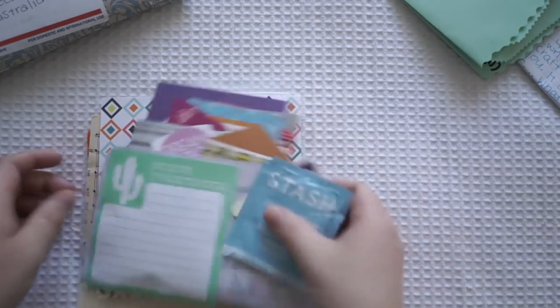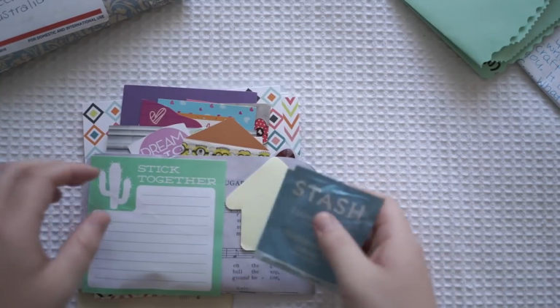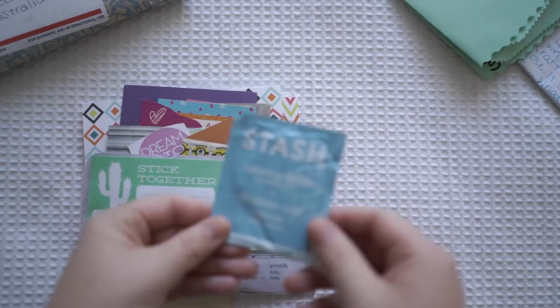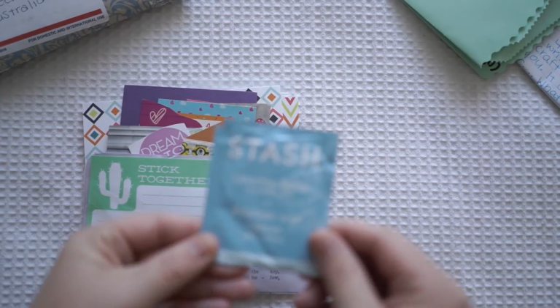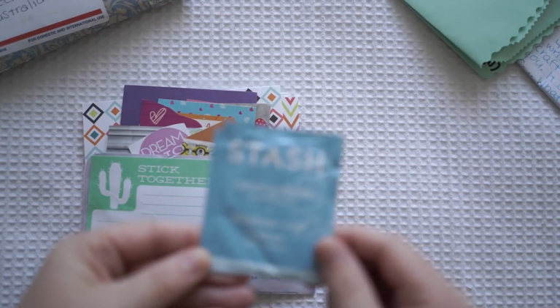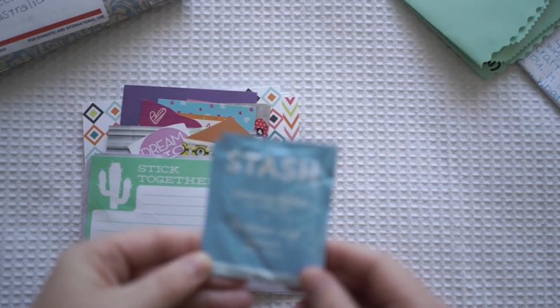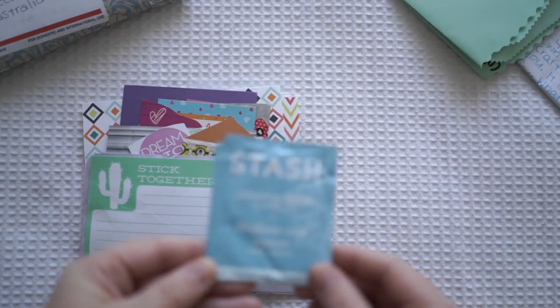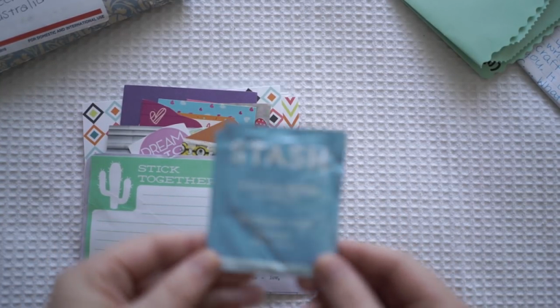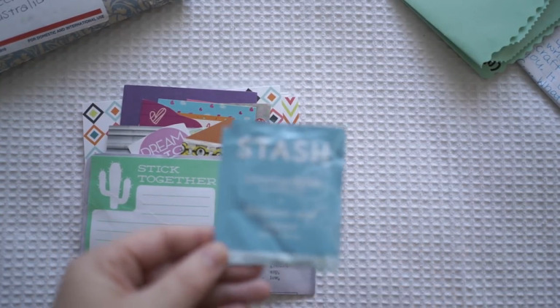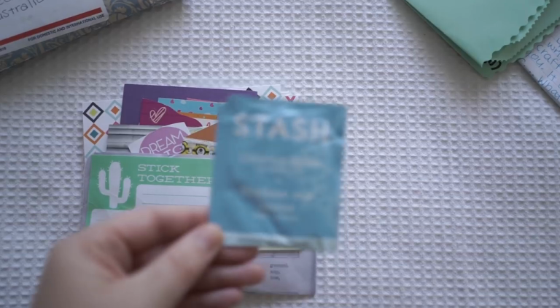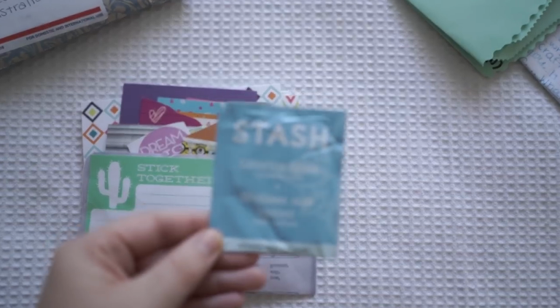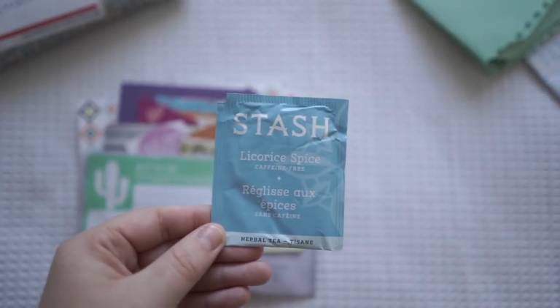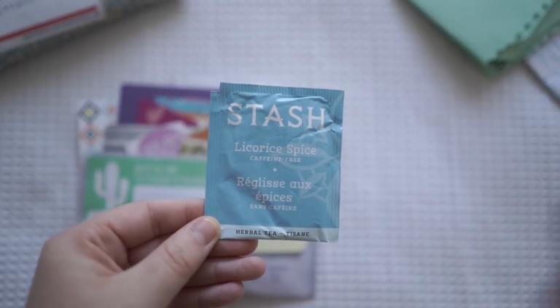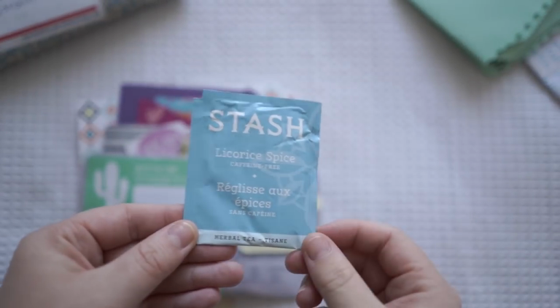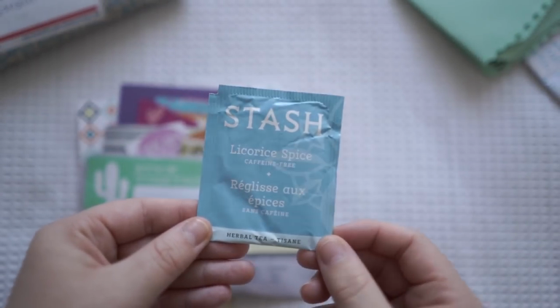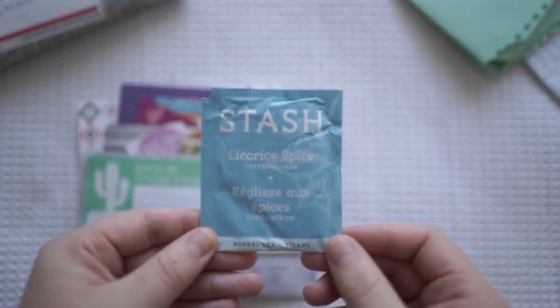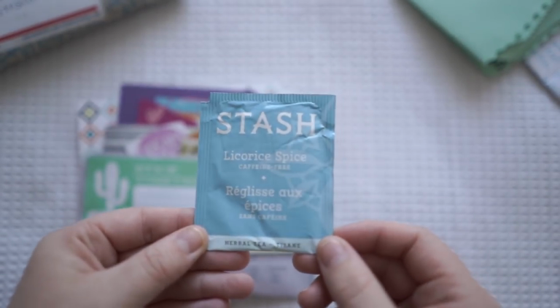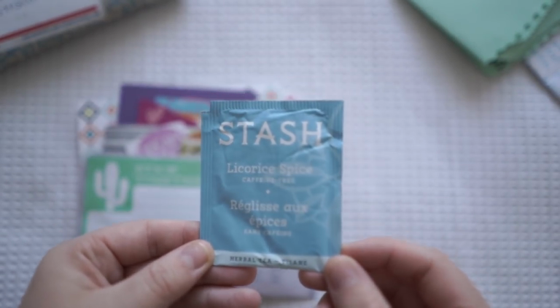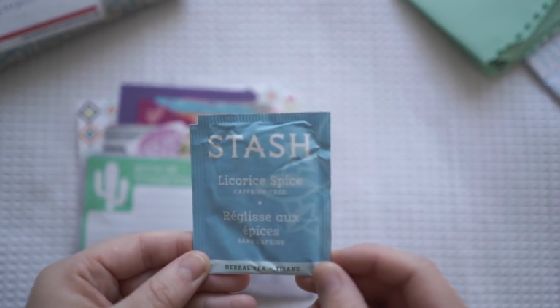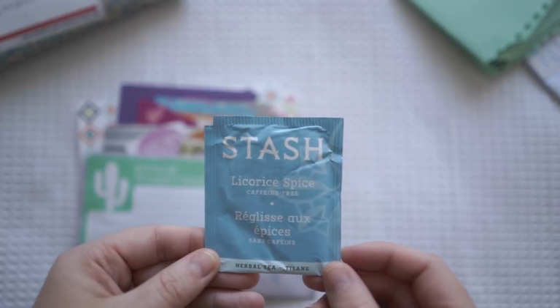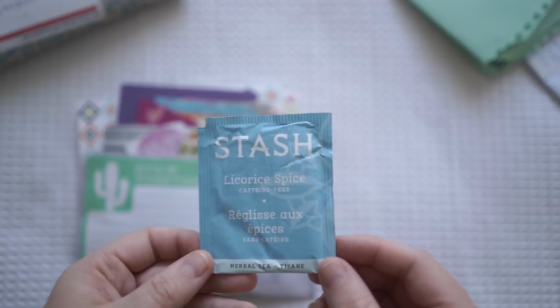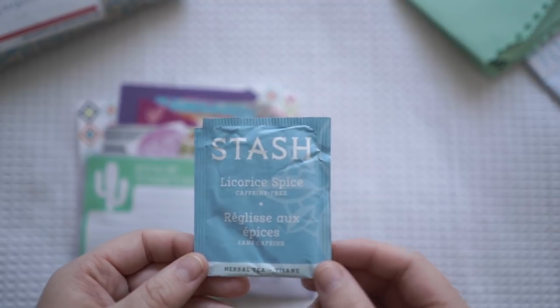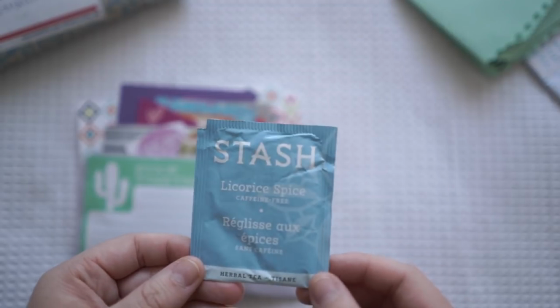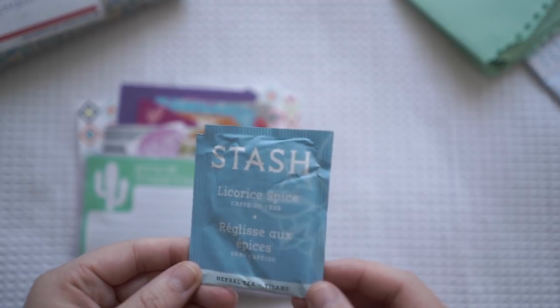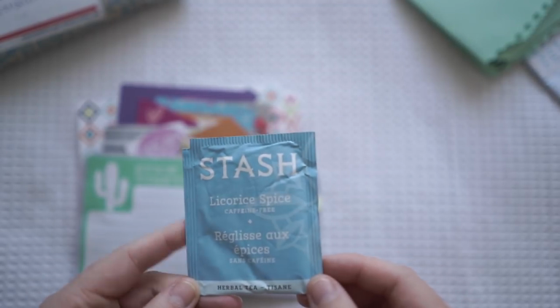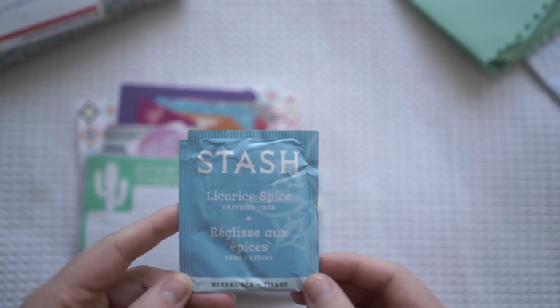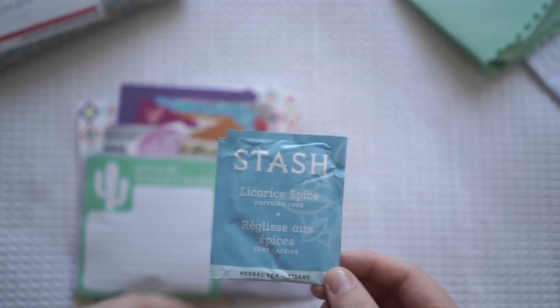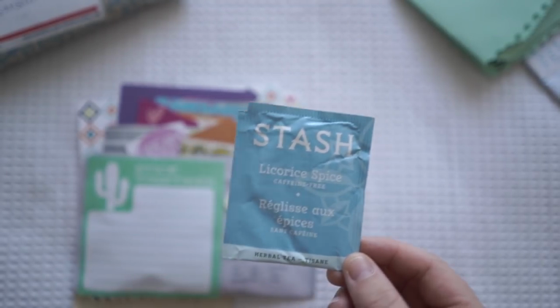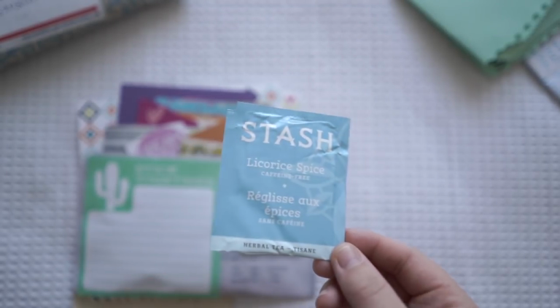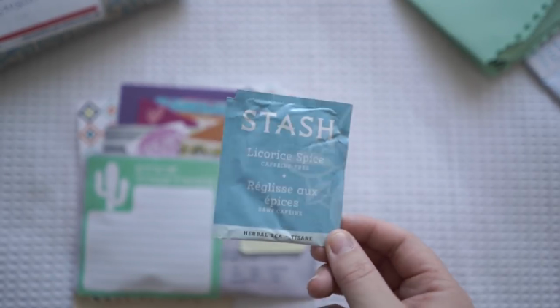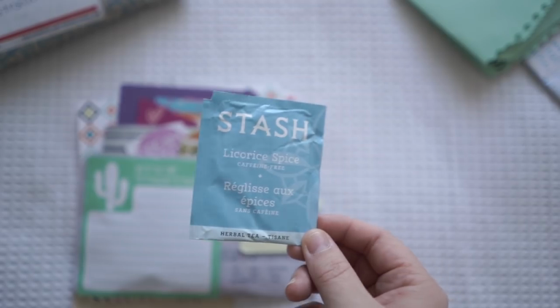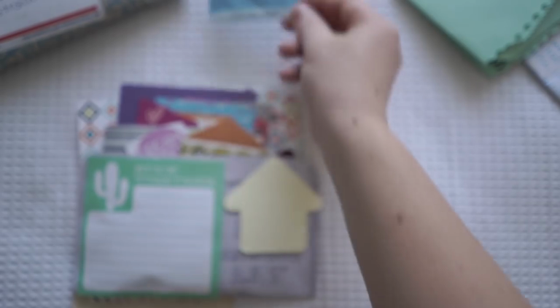First we have this tea here and it looks like a very interesting flavor. I don't know if I'm going to like this one, but I always love trying new teas, so thank you so much for sending that.